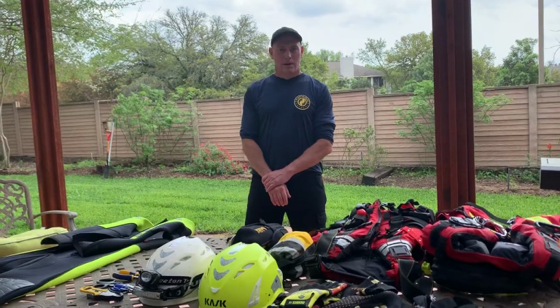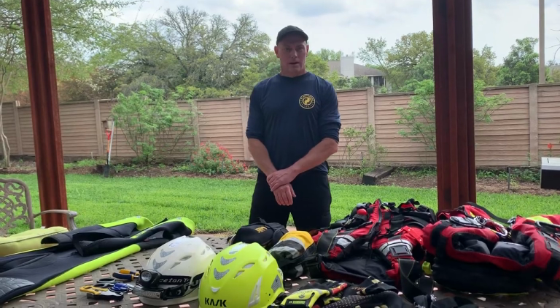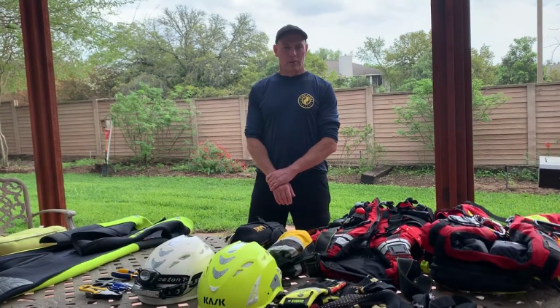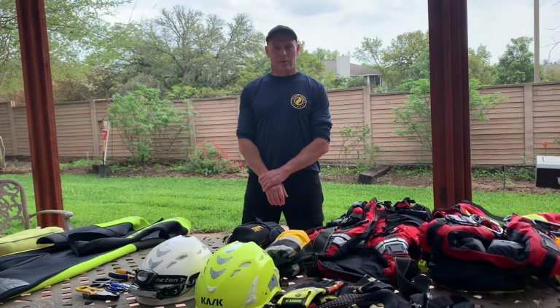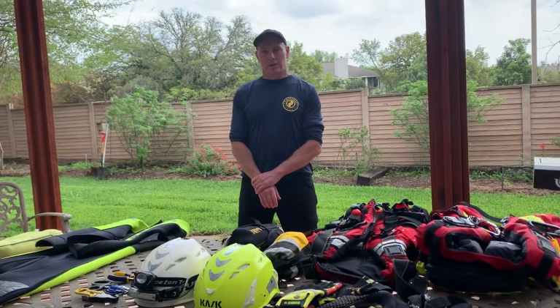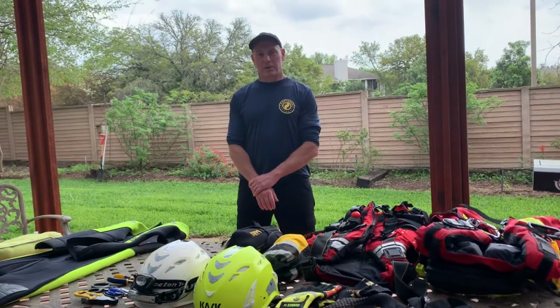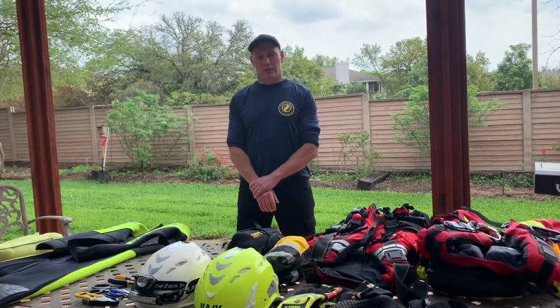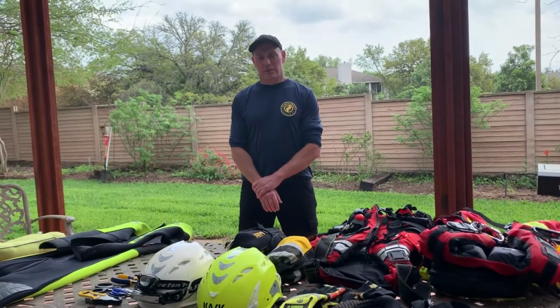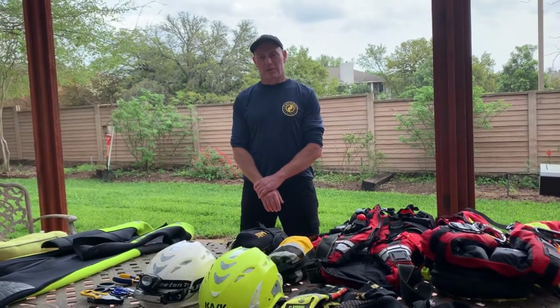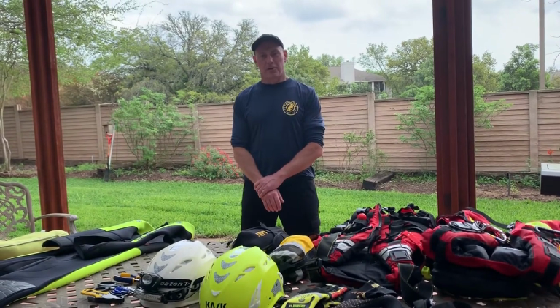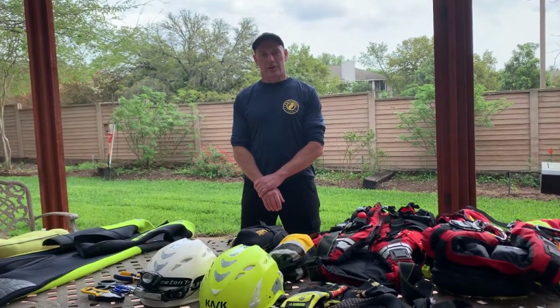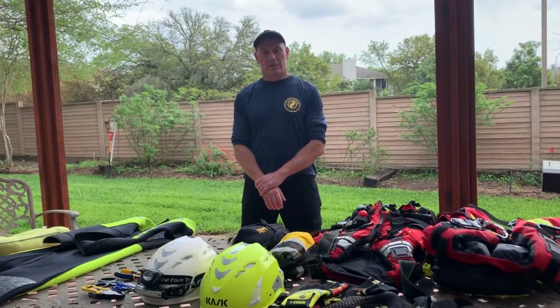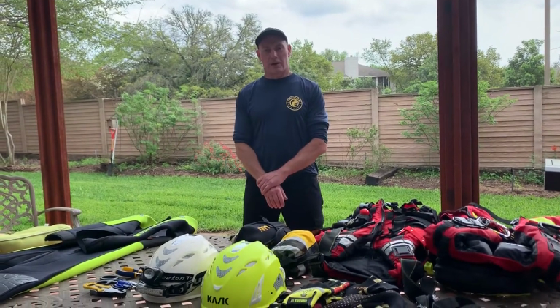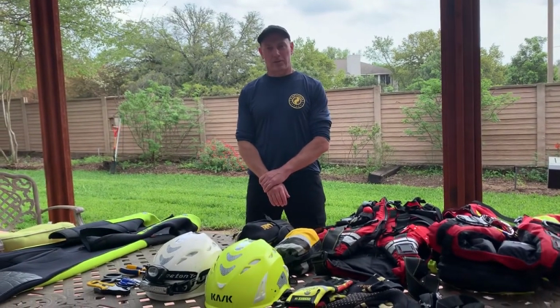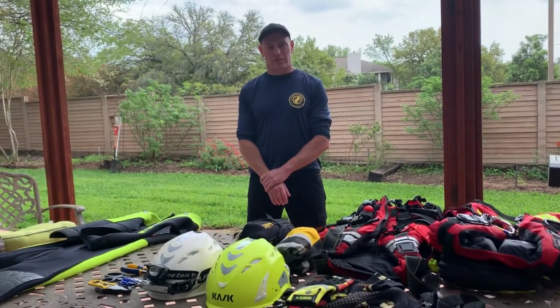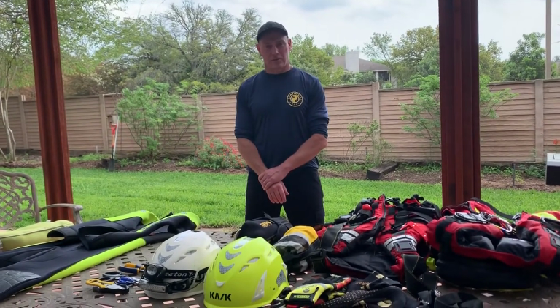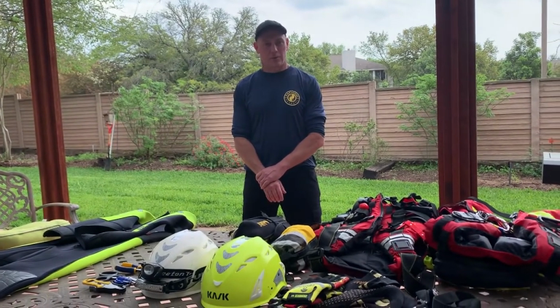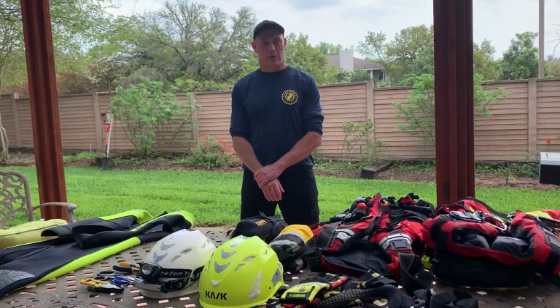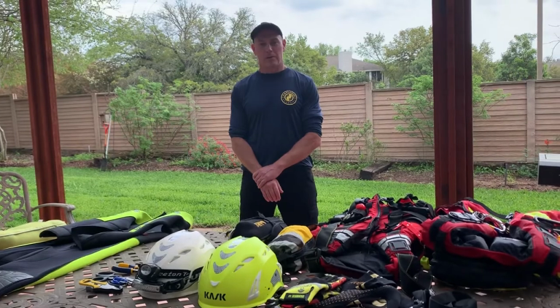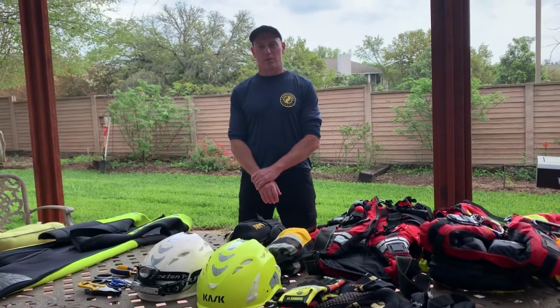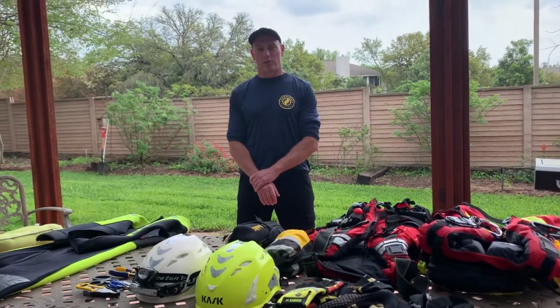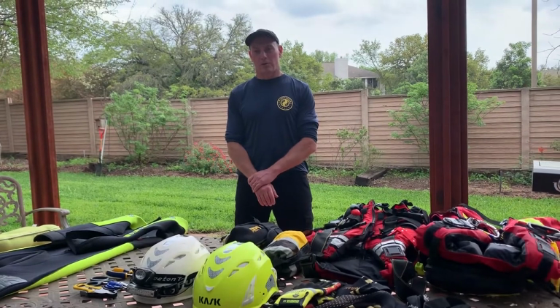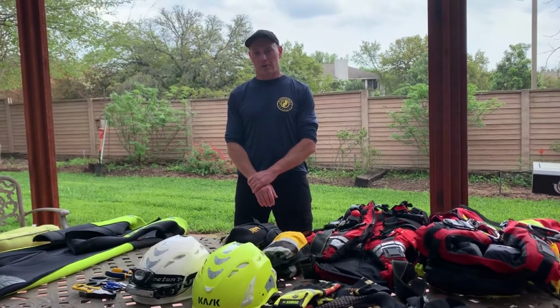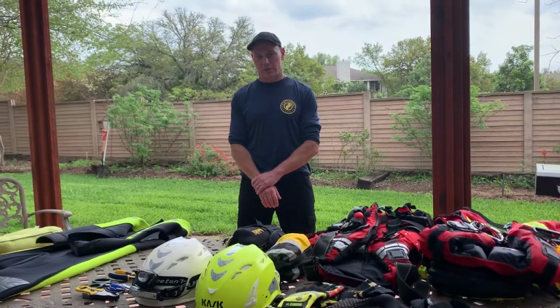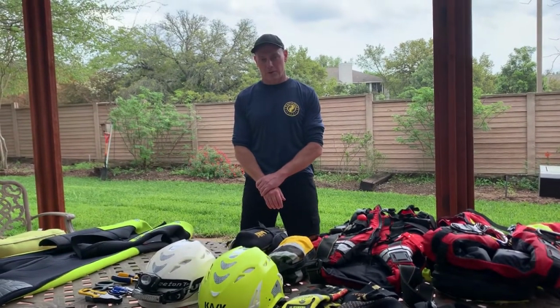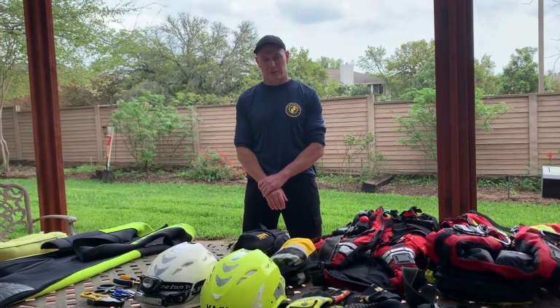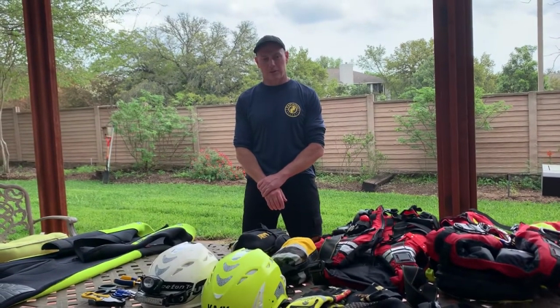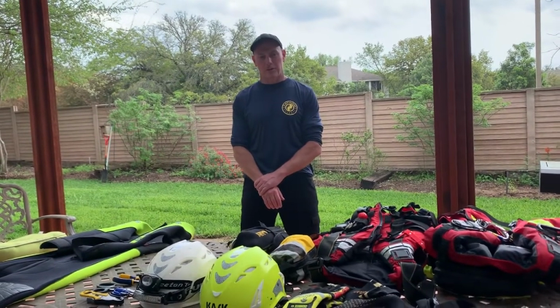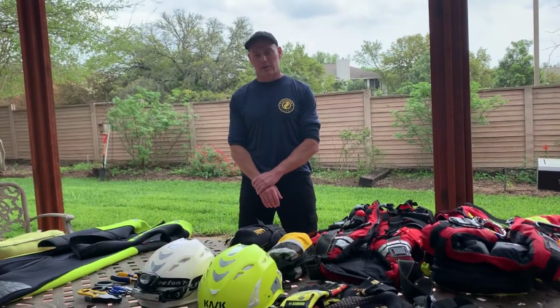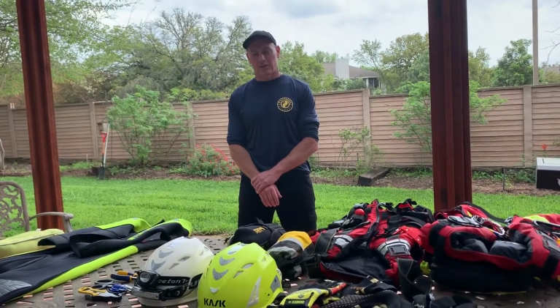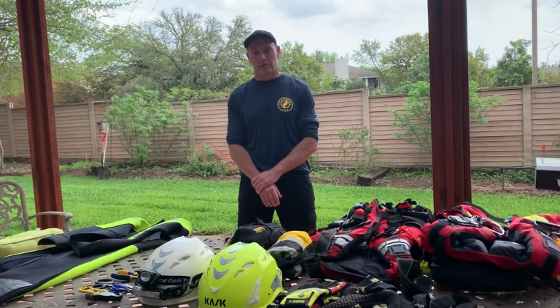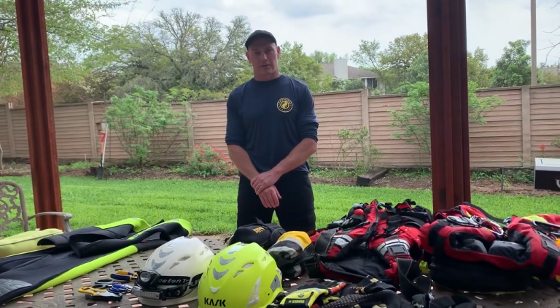Hi, I'm Rick with Fathom Academy. I'm the lead instructor and Chief Operations Officer. We are an indoor swiftwater rescue training facility in the Austin, Texas area.